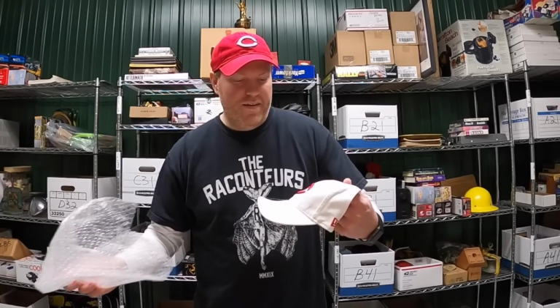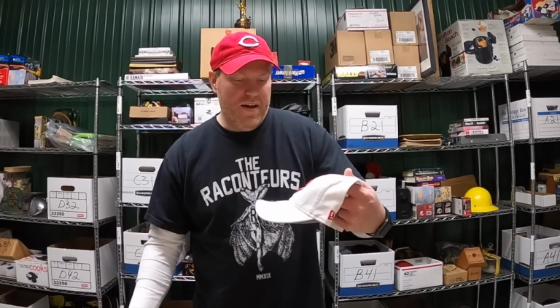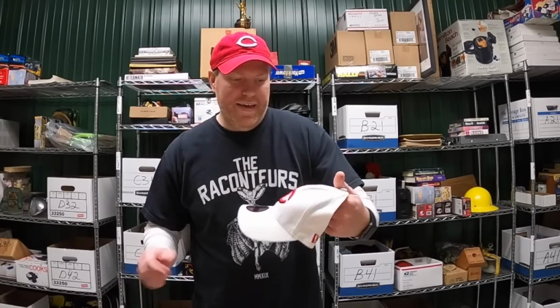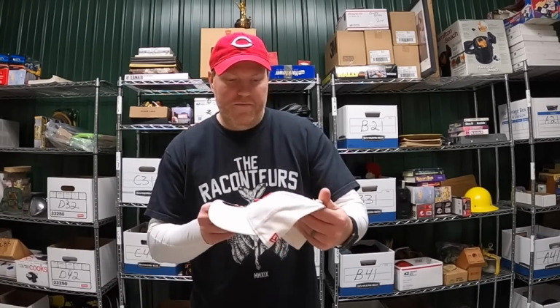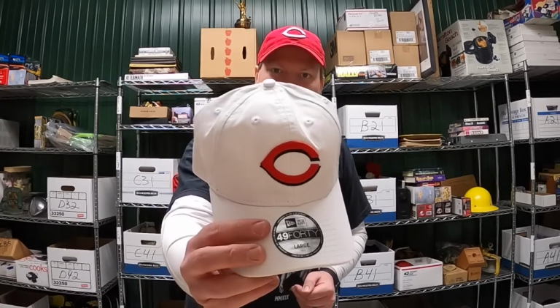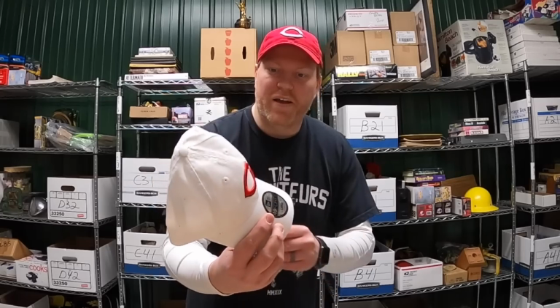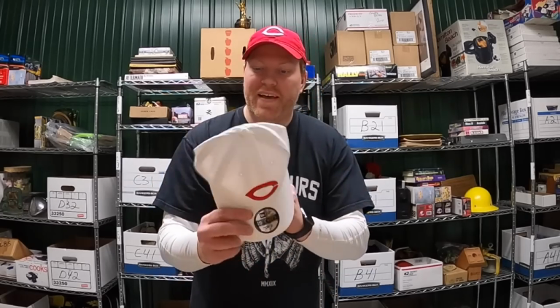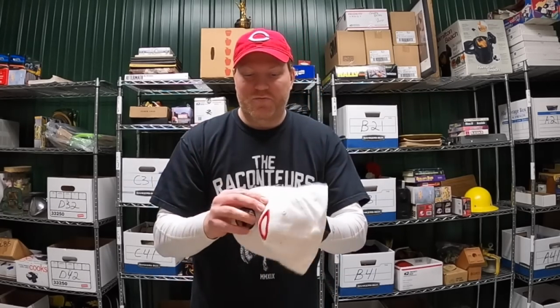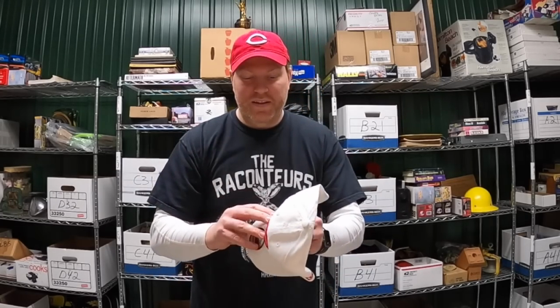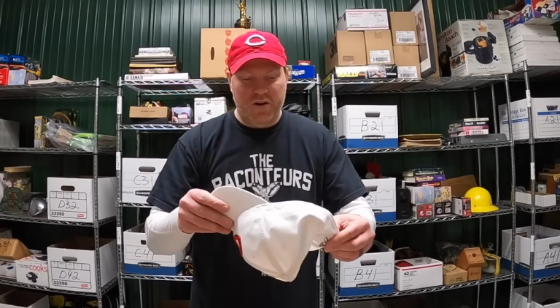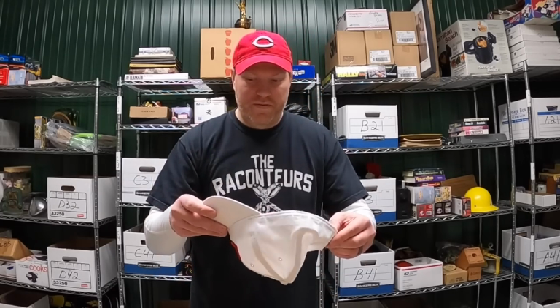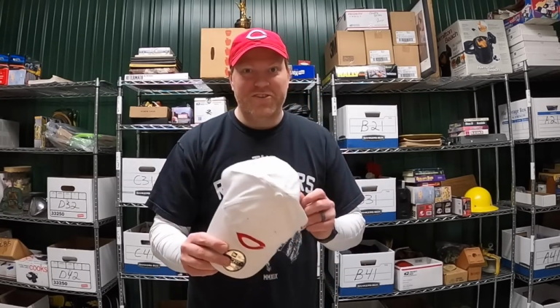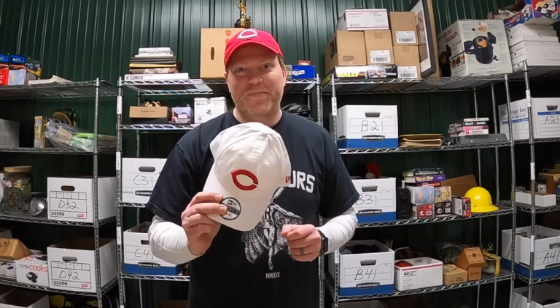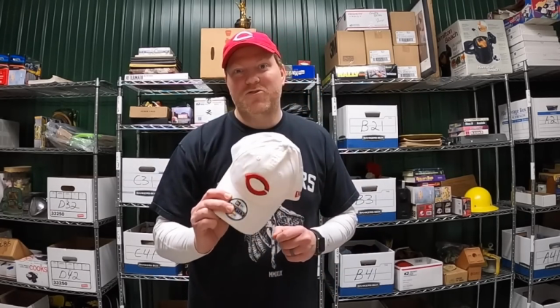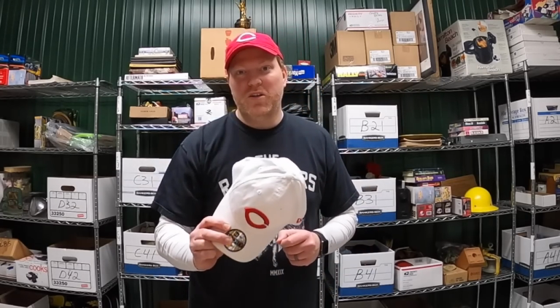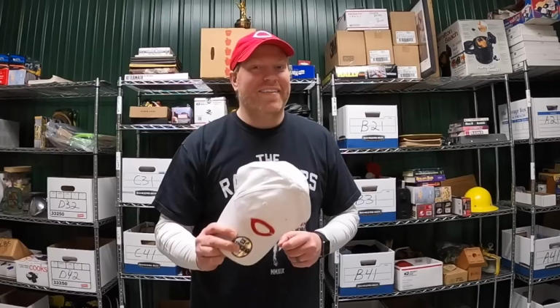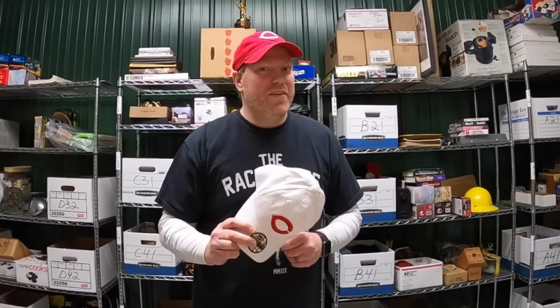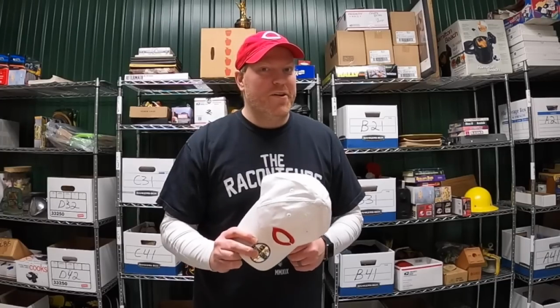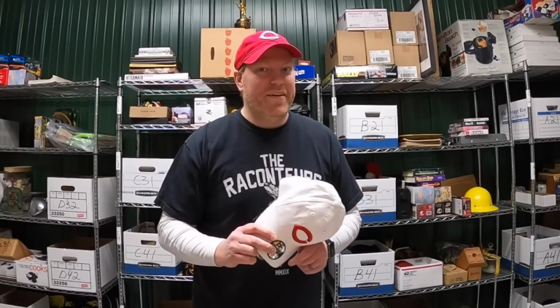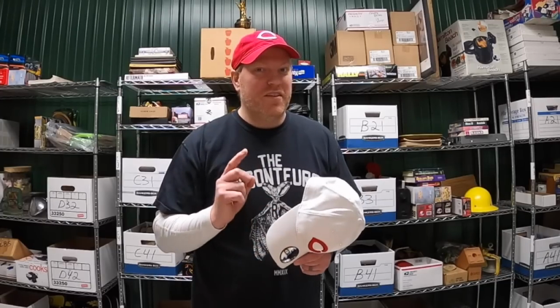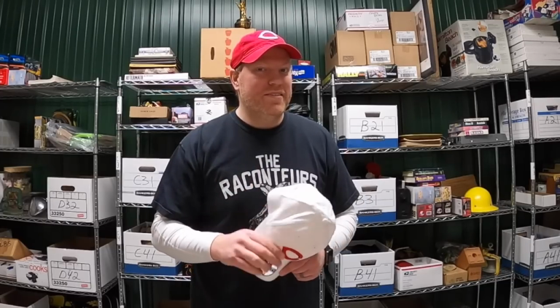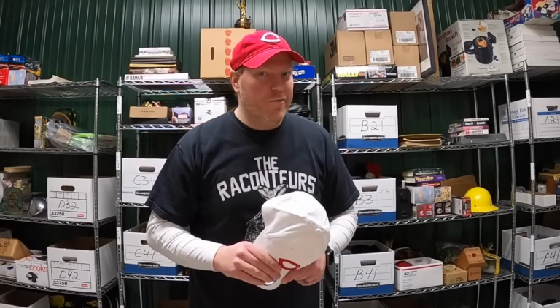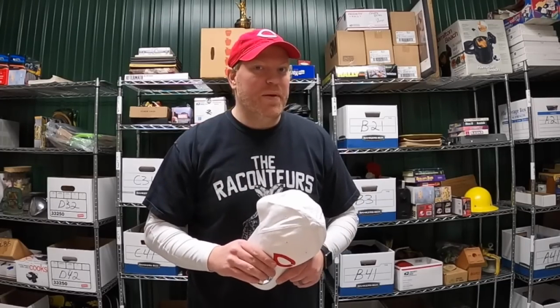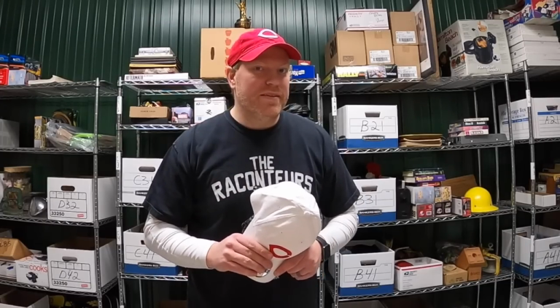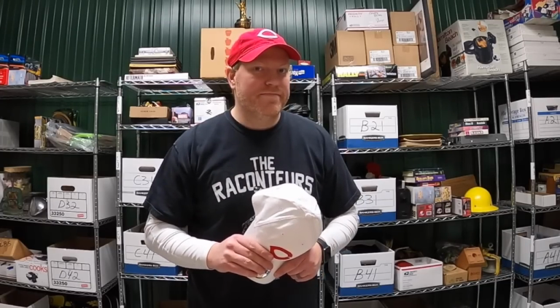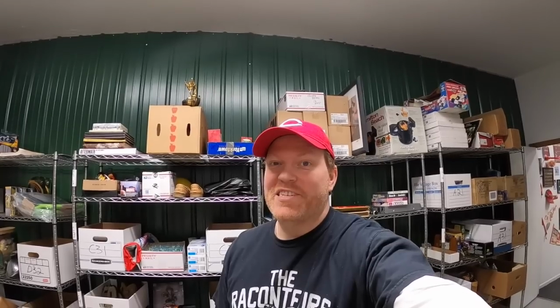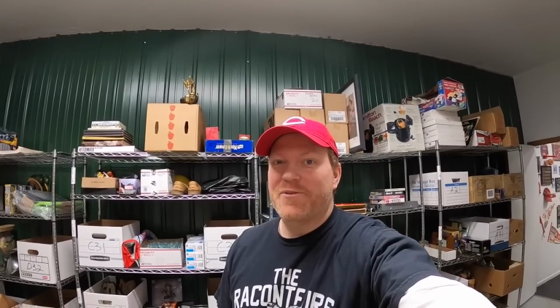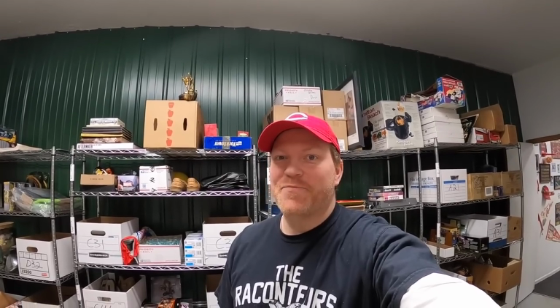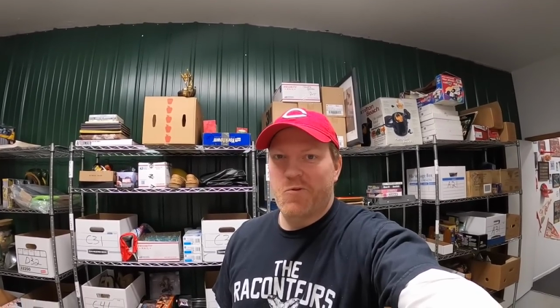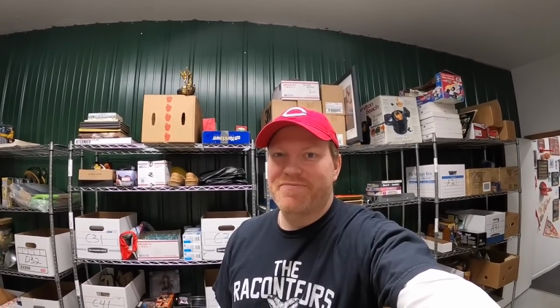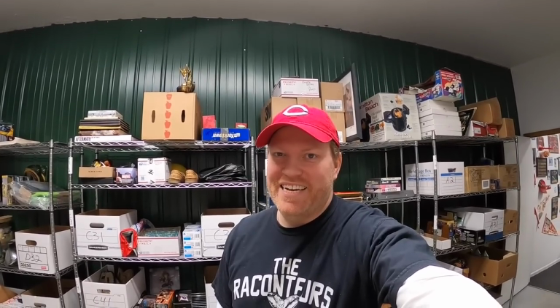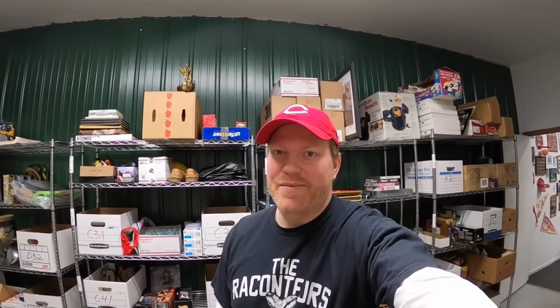I wish you the best of luck with your eBay business. That's it for this video guys — thanks for watching, I'll see you next time.